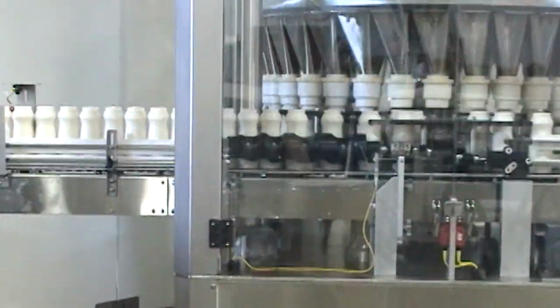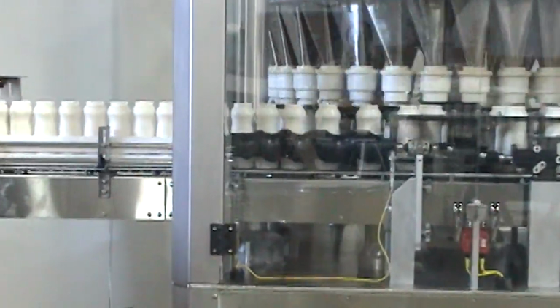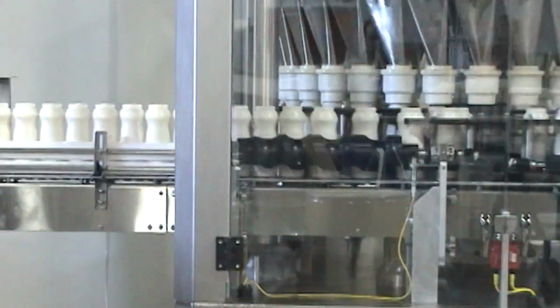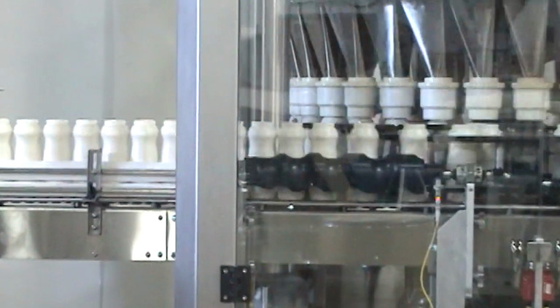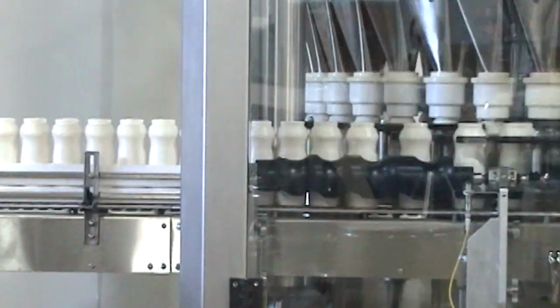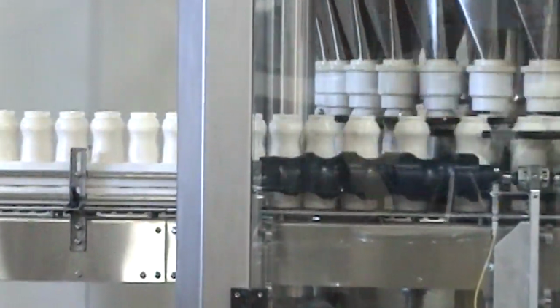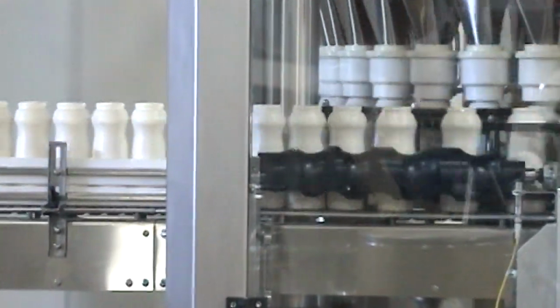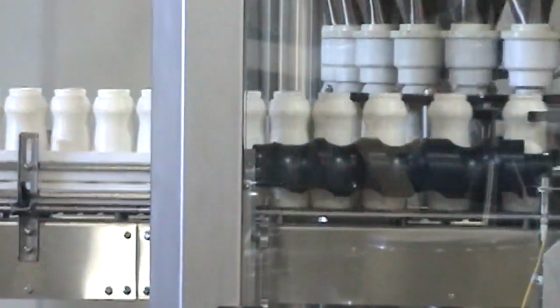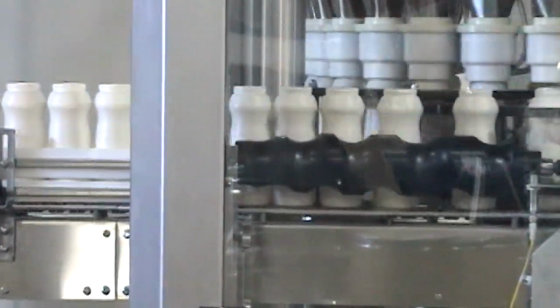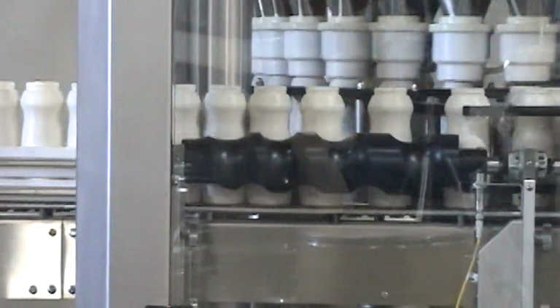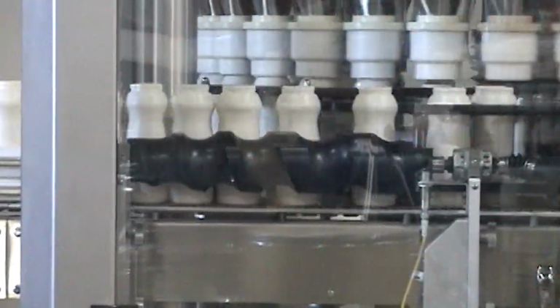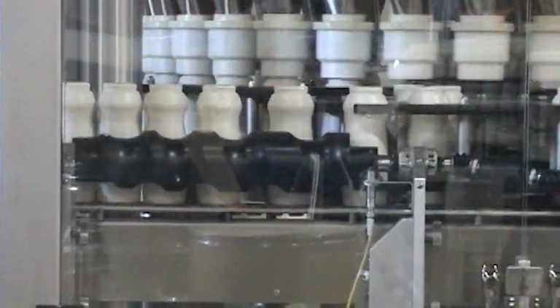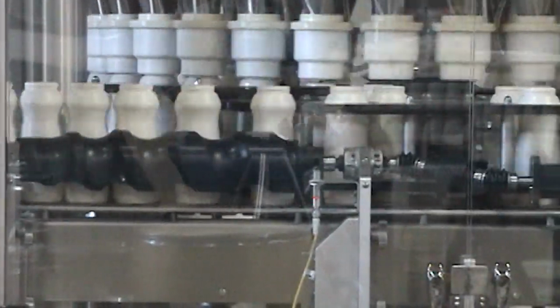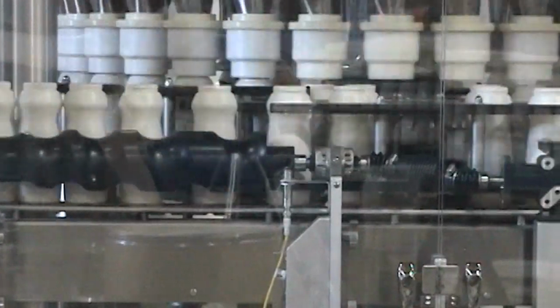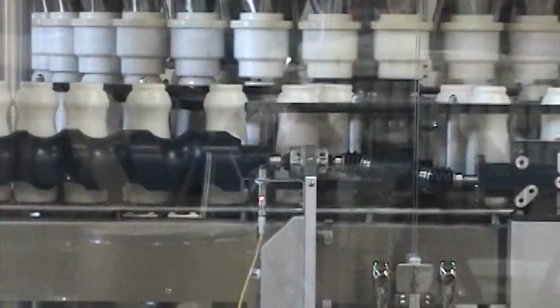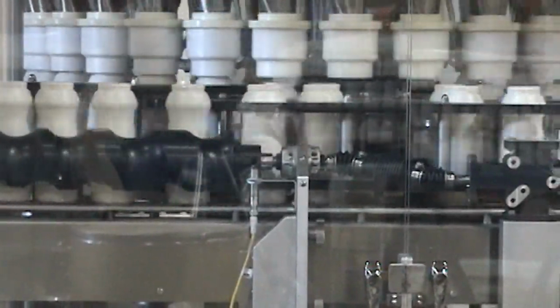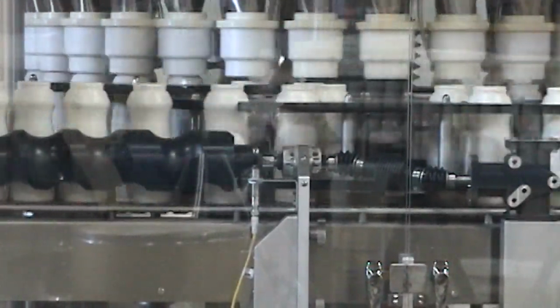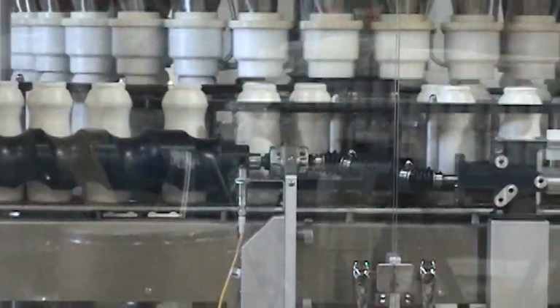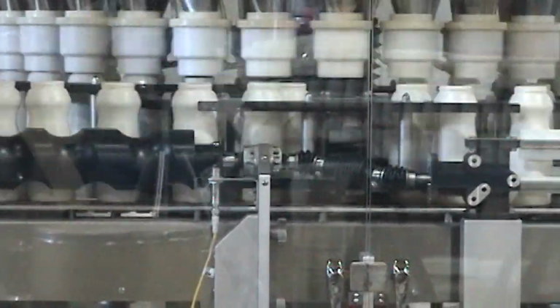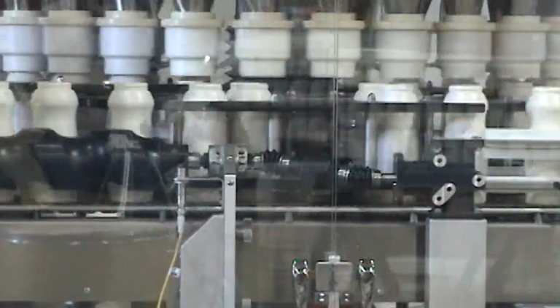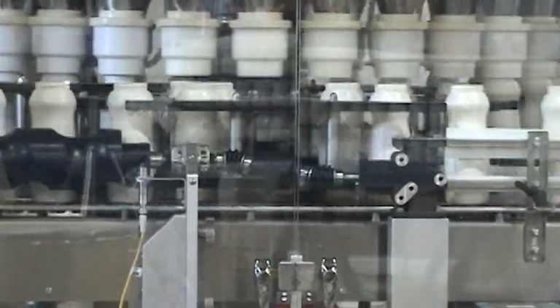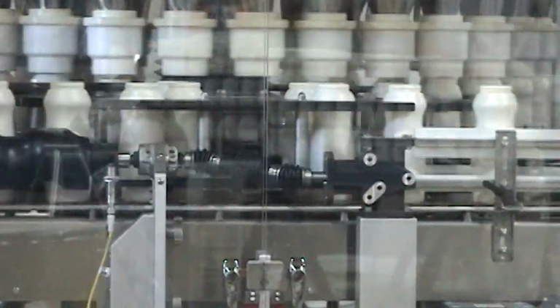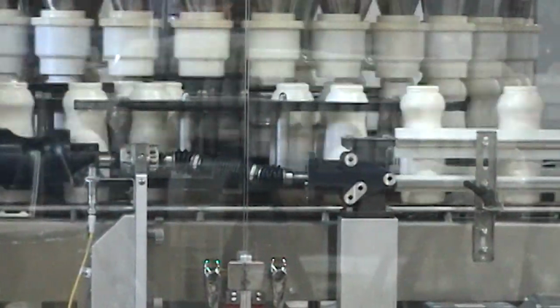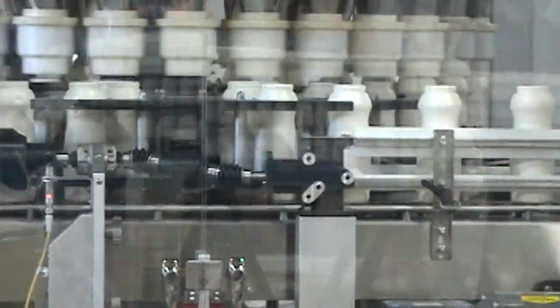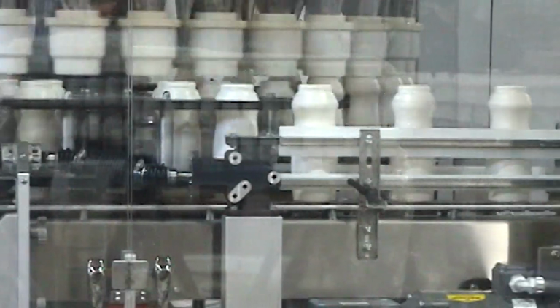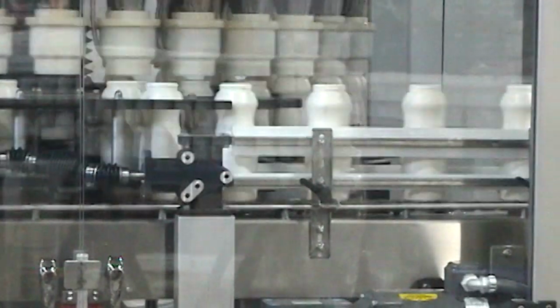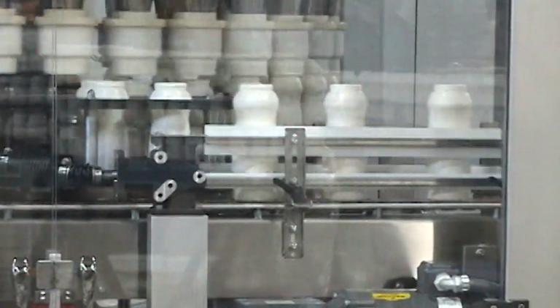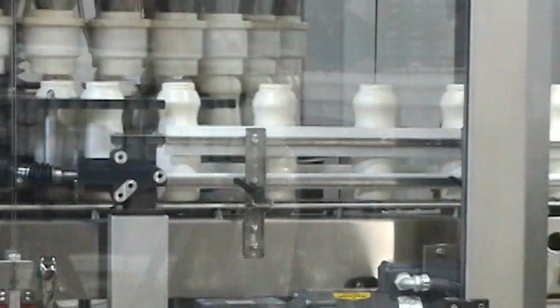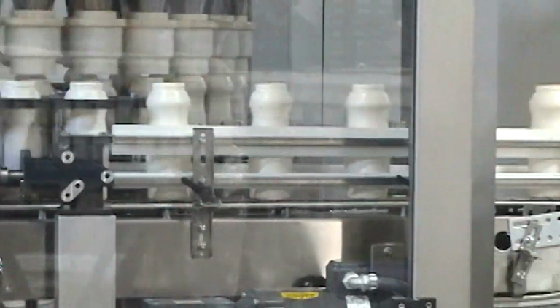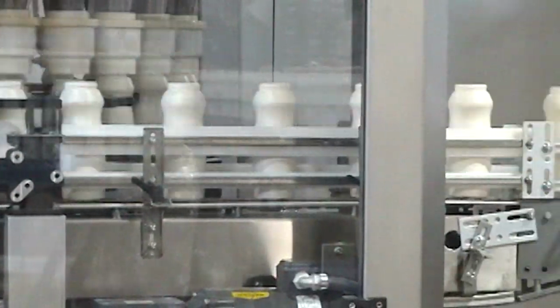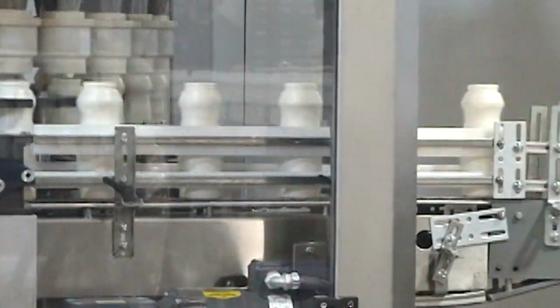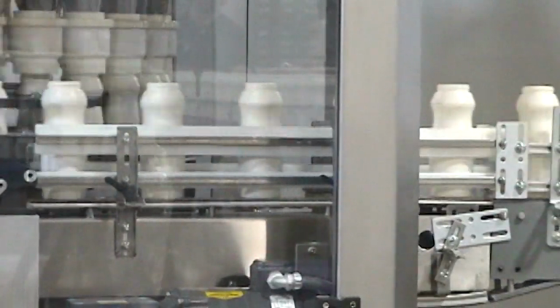In addition to this impressive set of features, the Nalbok Rotary Auger Filler adds several new ones including active vent sealing, synchronized fill head auger height adjustment, speed profiling and active weight control.